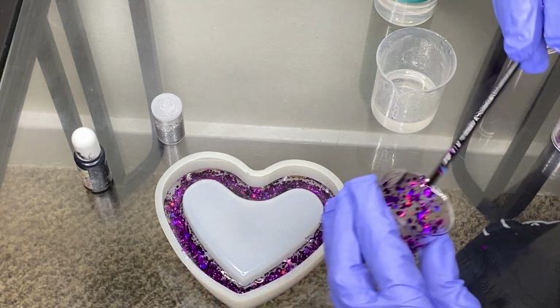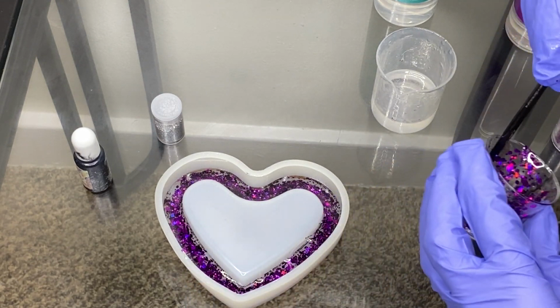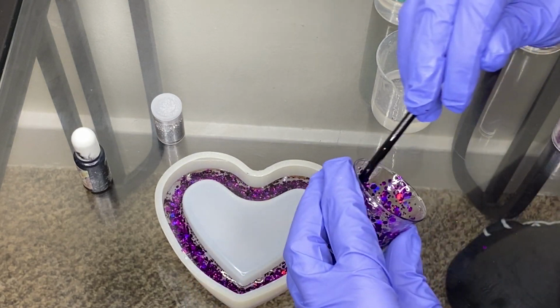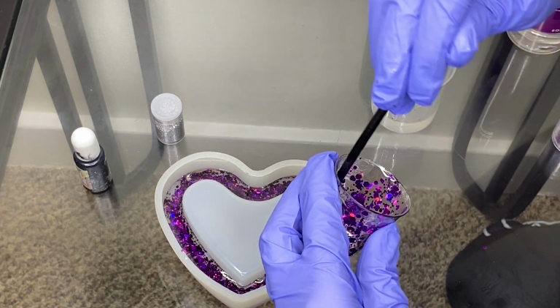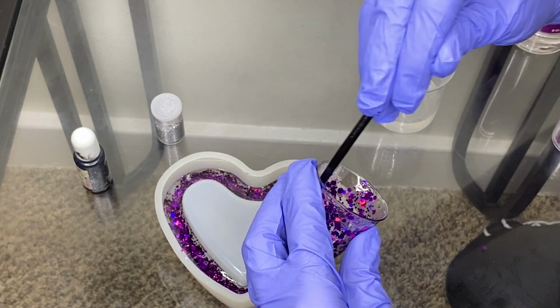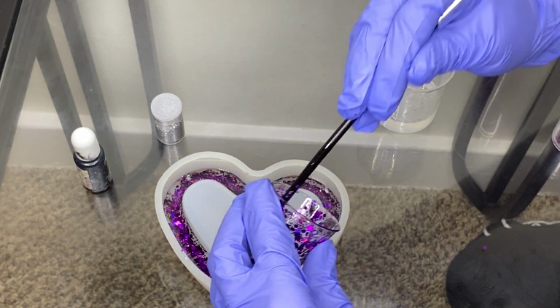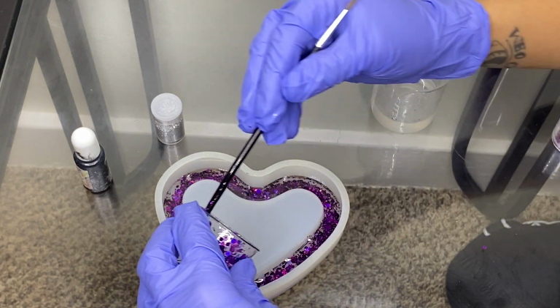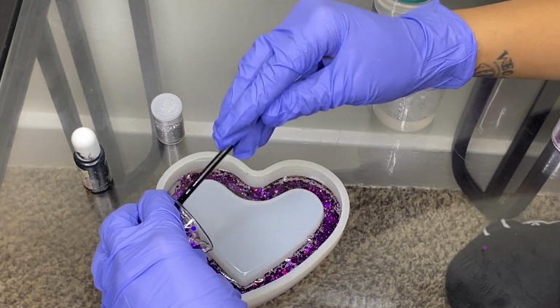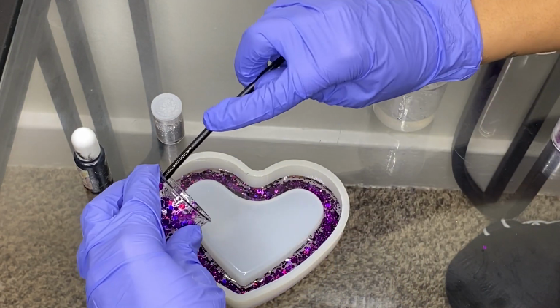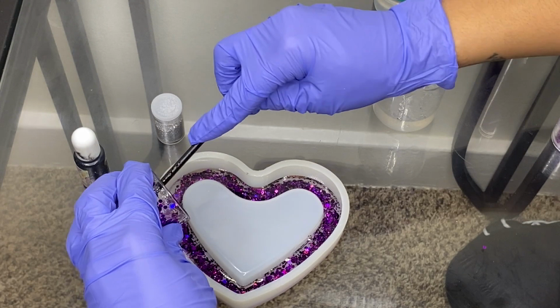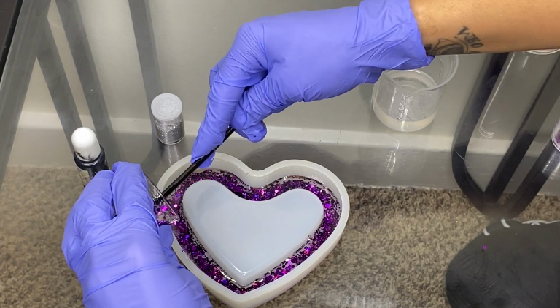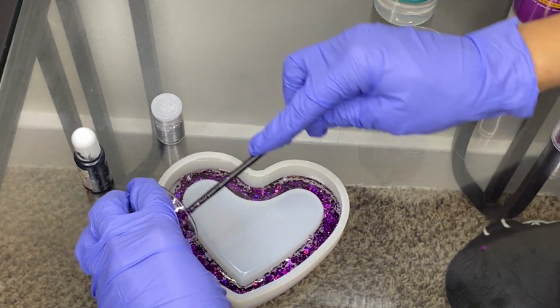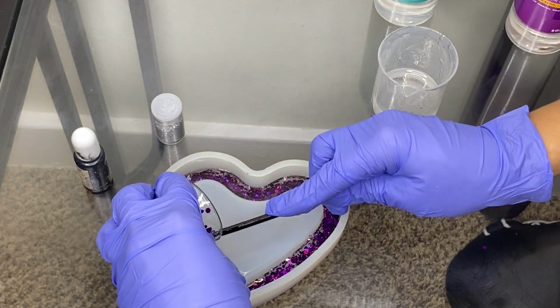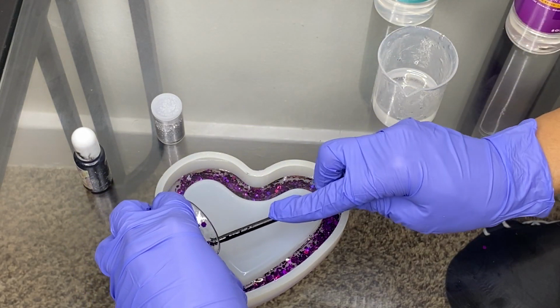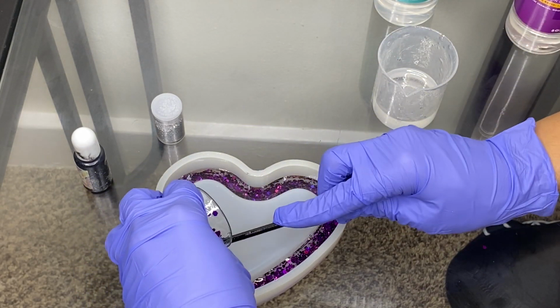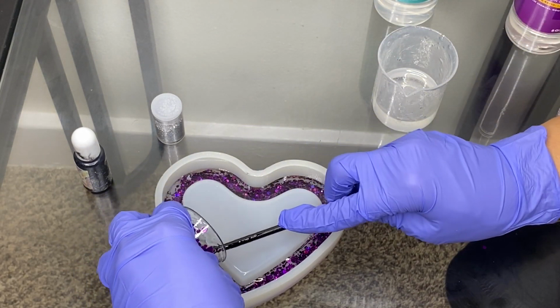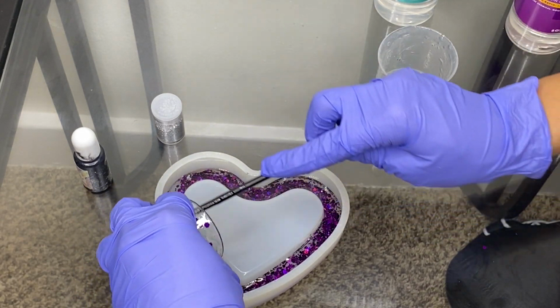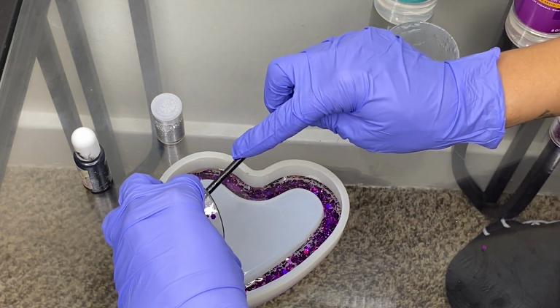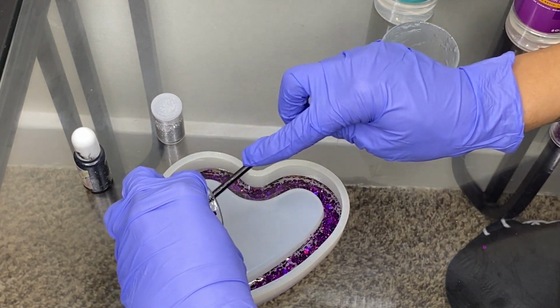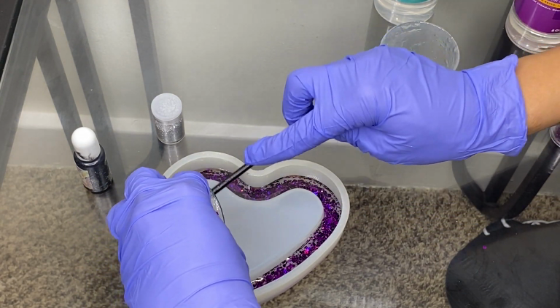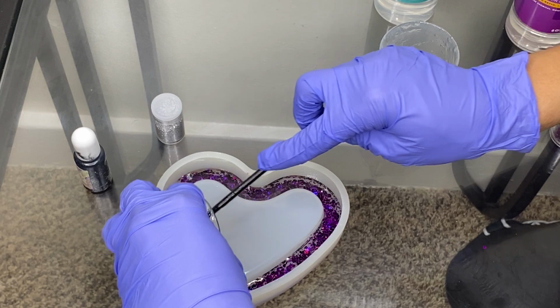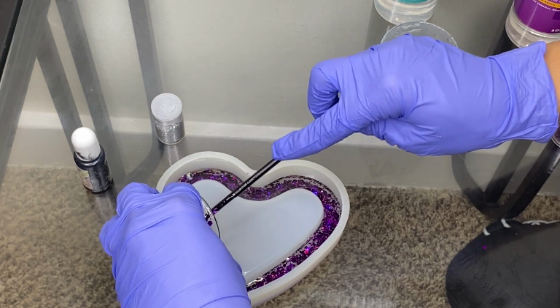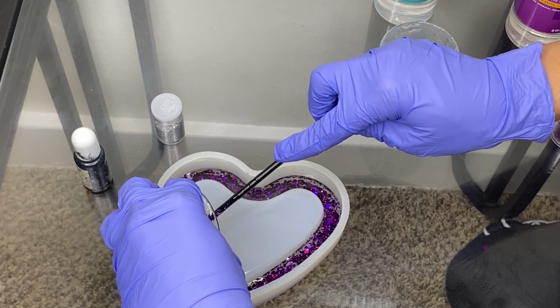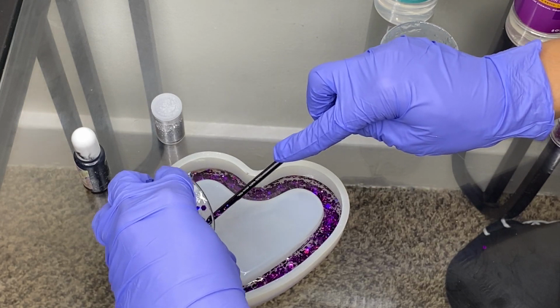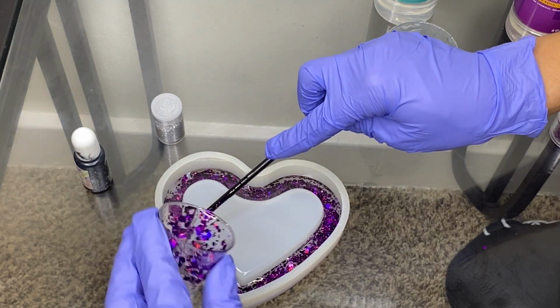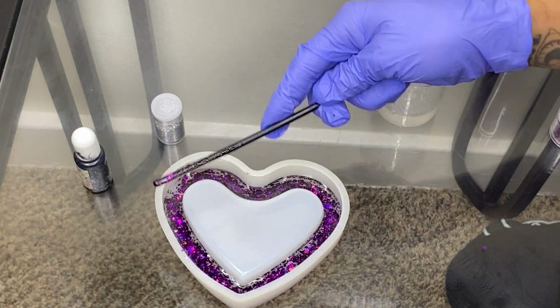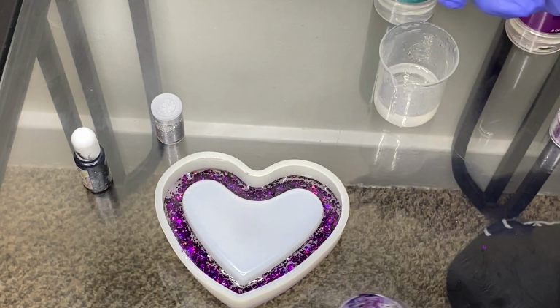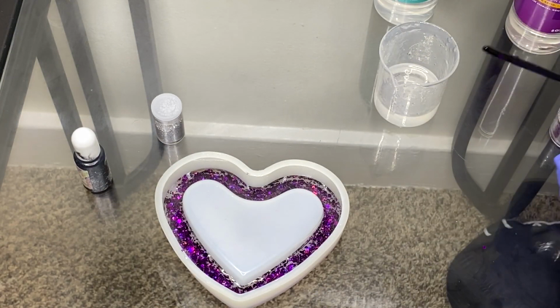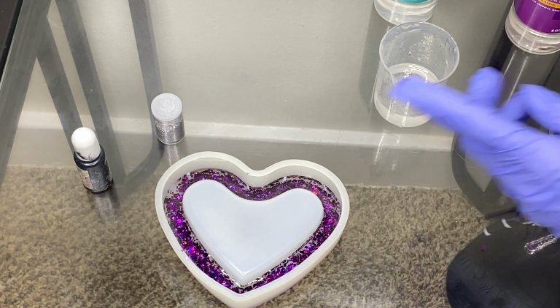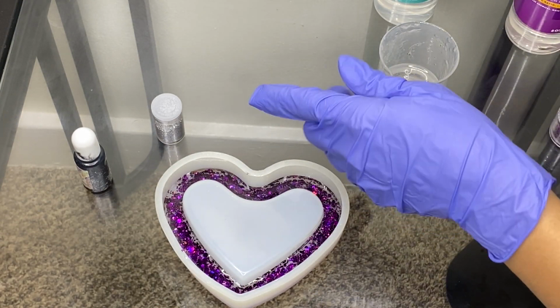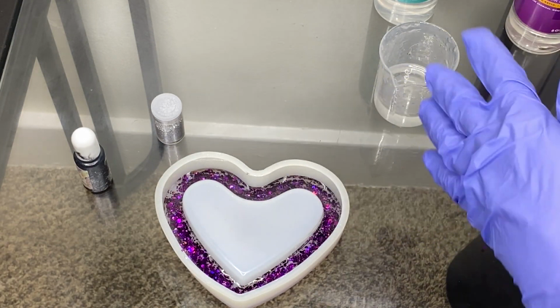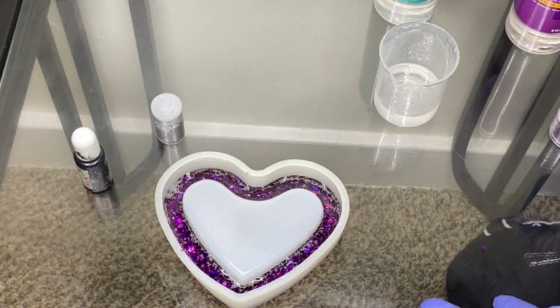The next color is going to be silver, but I have to let this dry first. So once this dries, I will be back to do the silver. Okay, we'll be back.